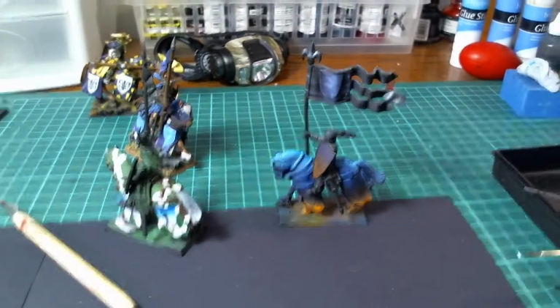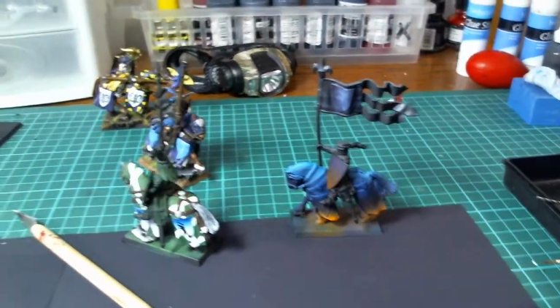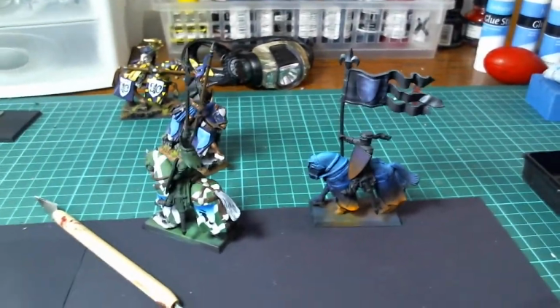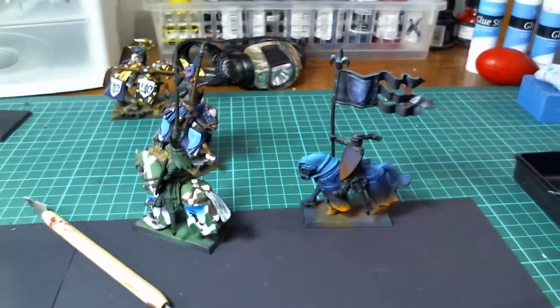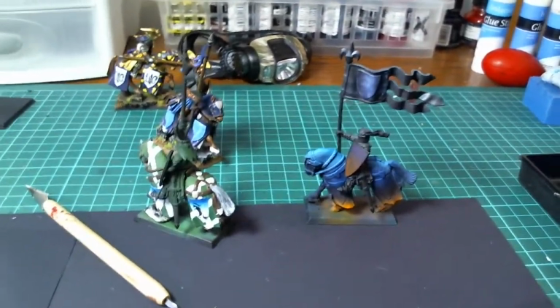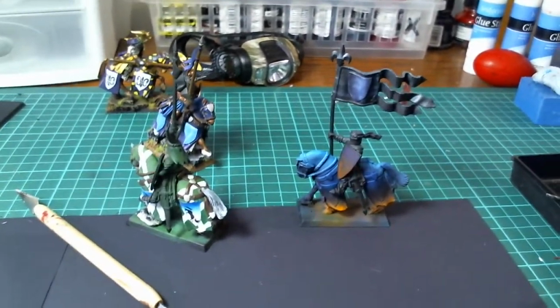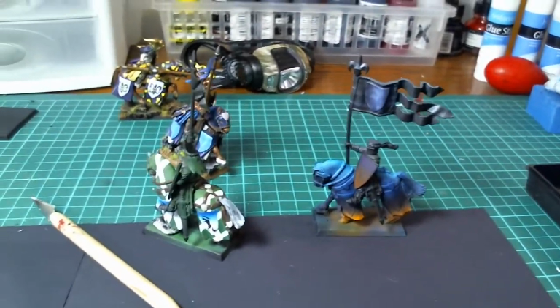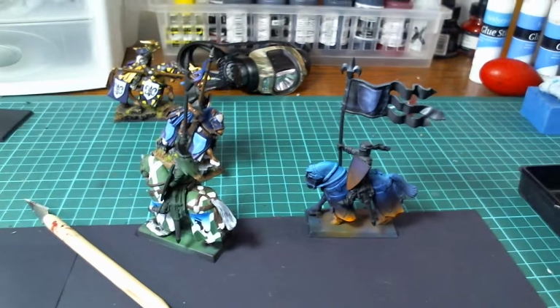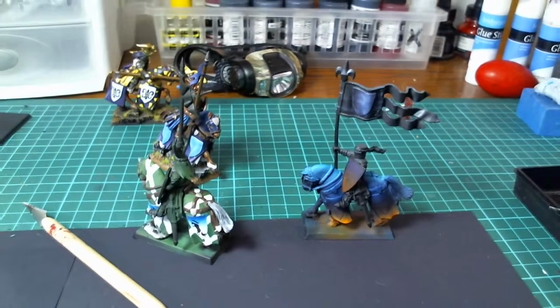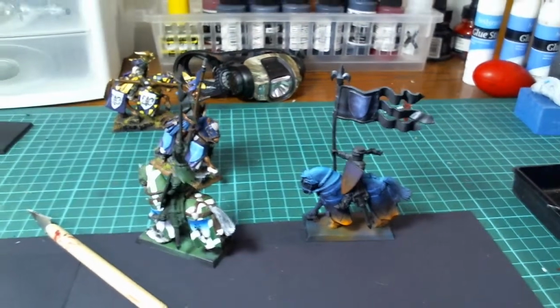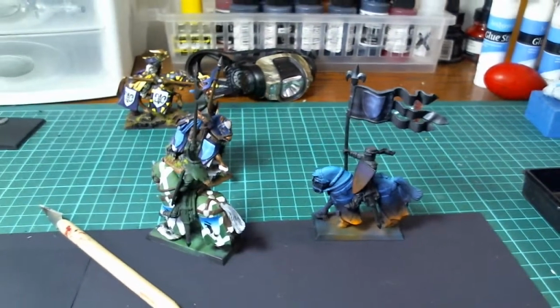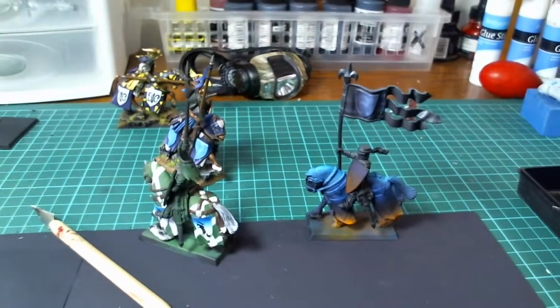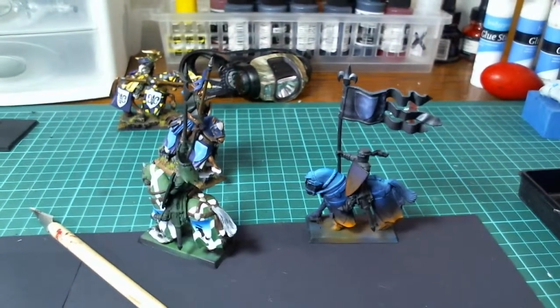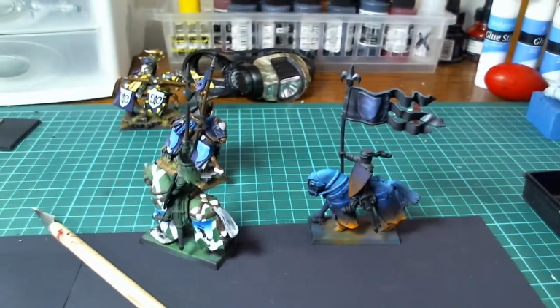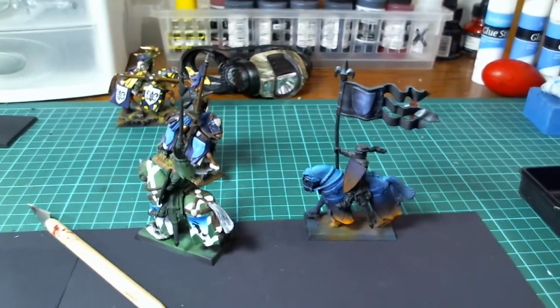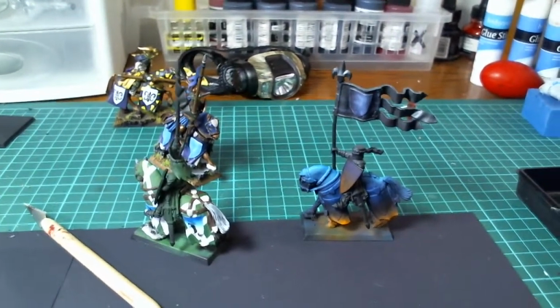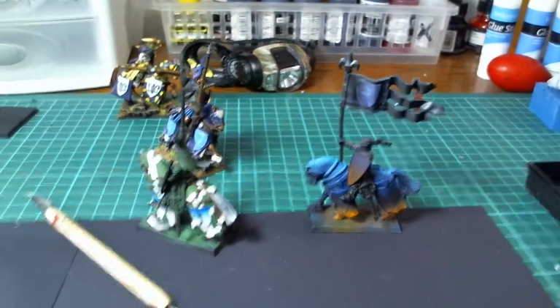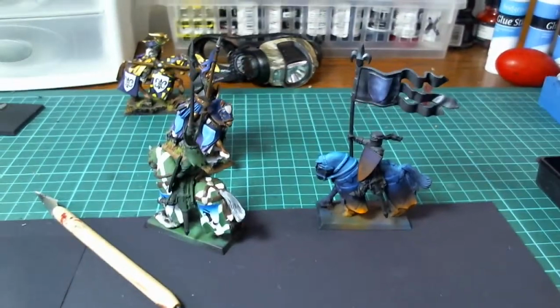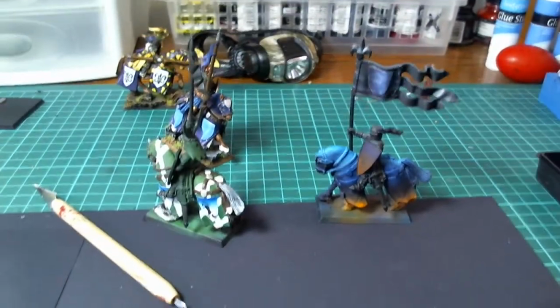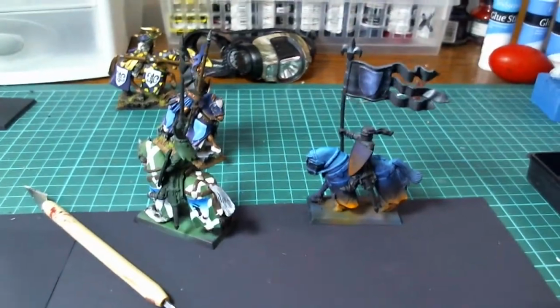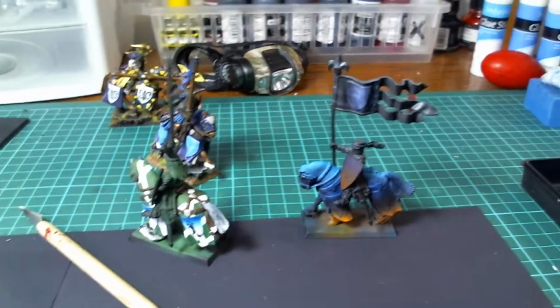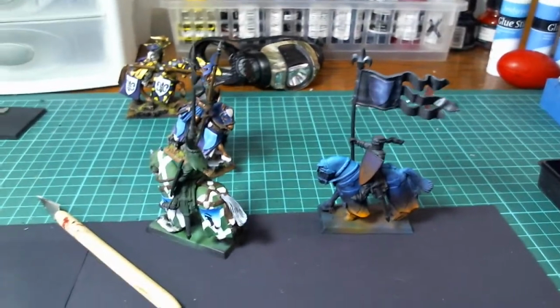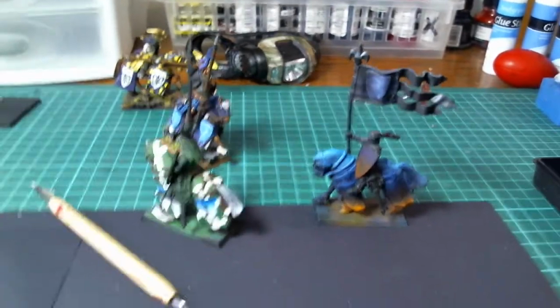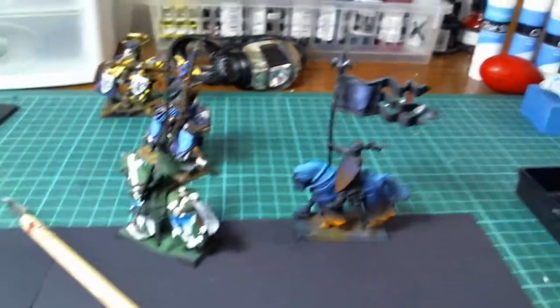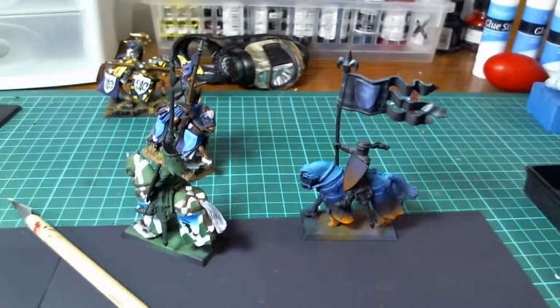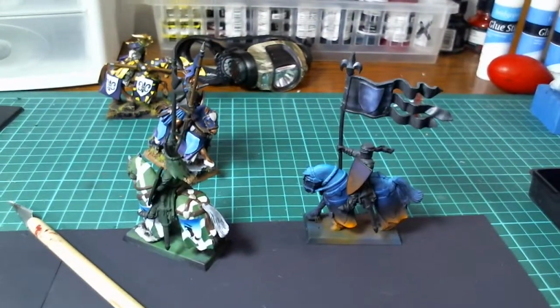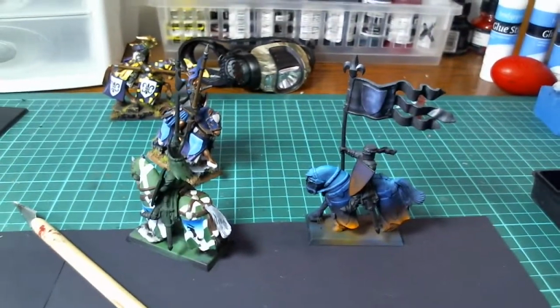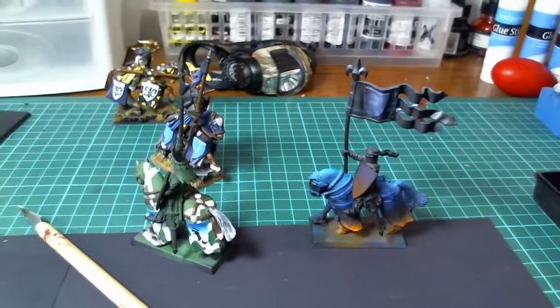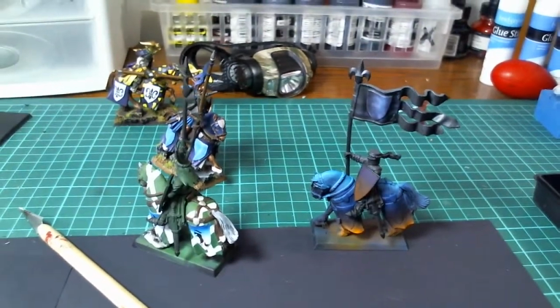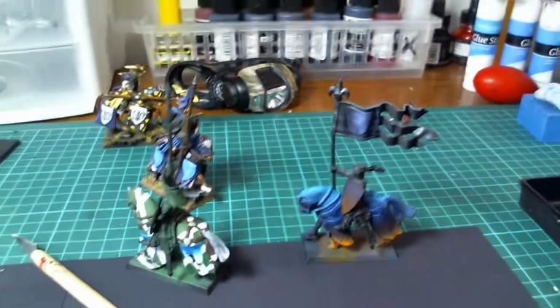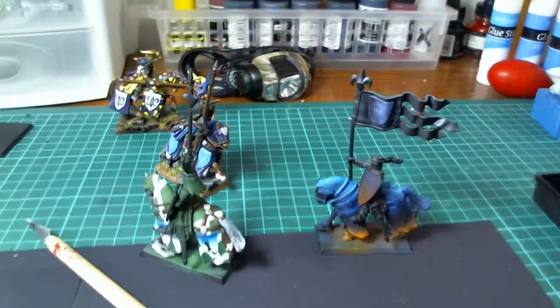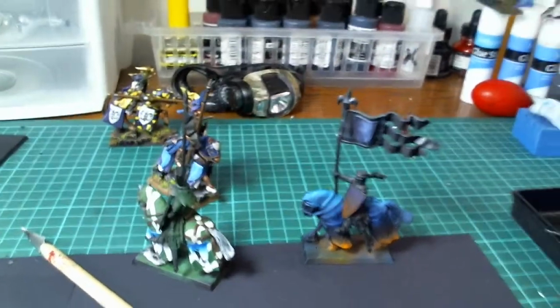Okay, so this is the last video on getting started. I'm going to actually show you the paint station, going over some nice-to-haves and some advanced tools. It's going to be kind of shaky because I'm actually holding this webcam here.